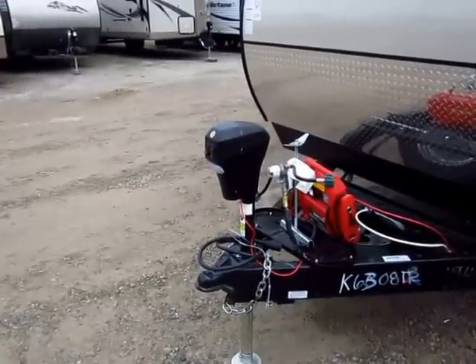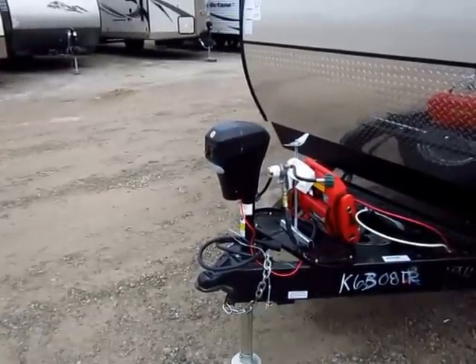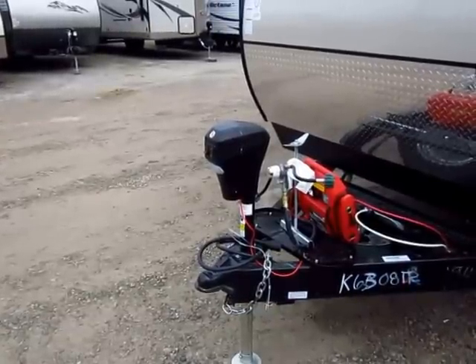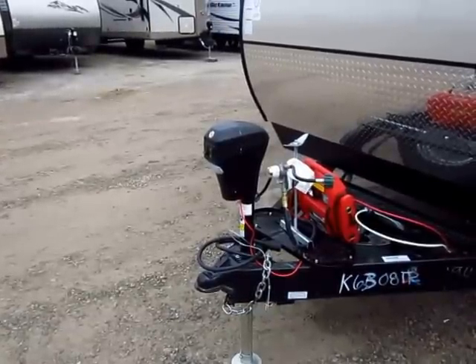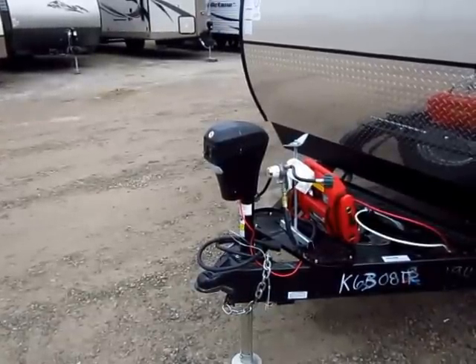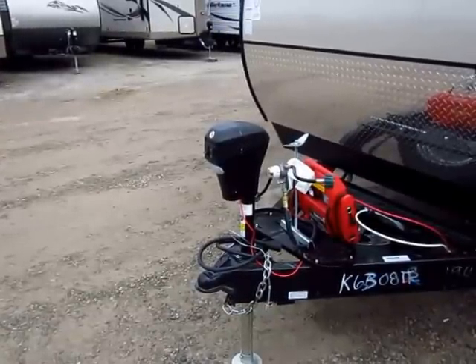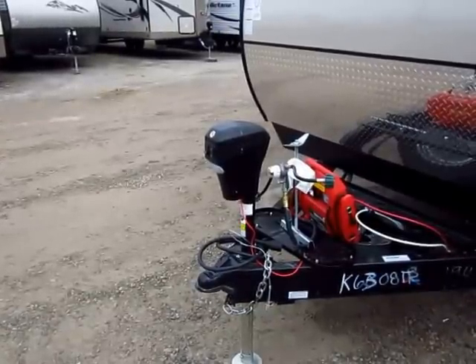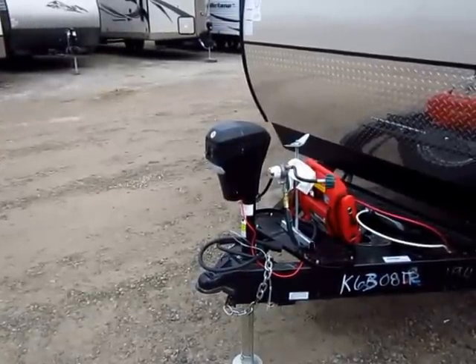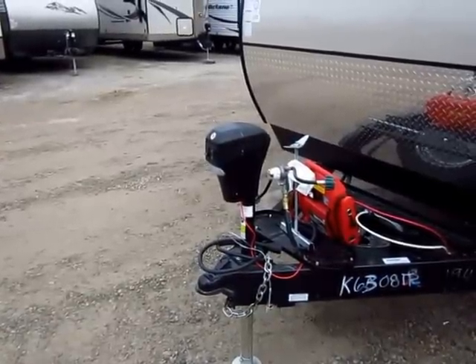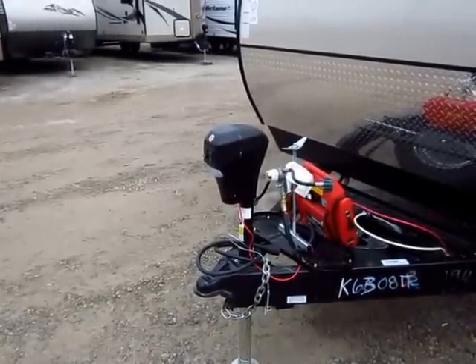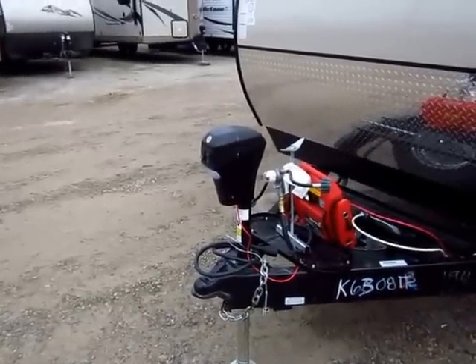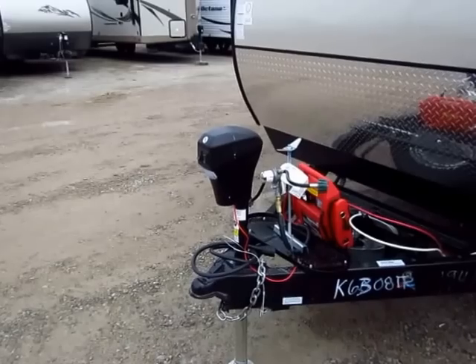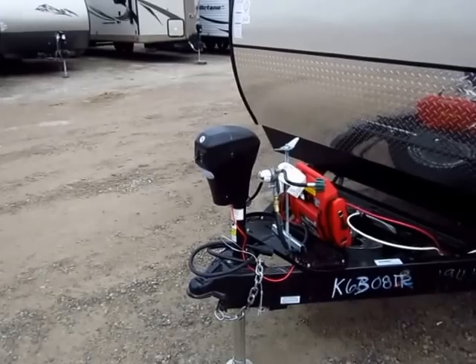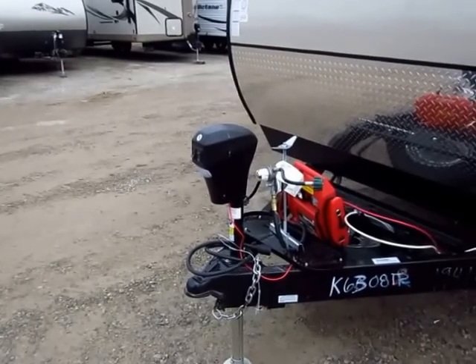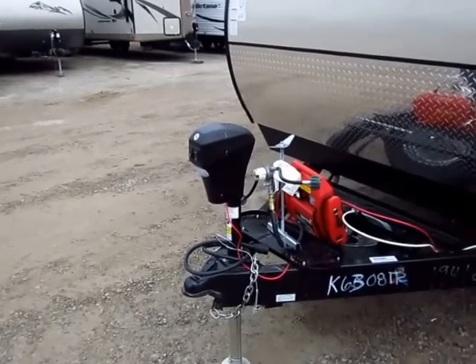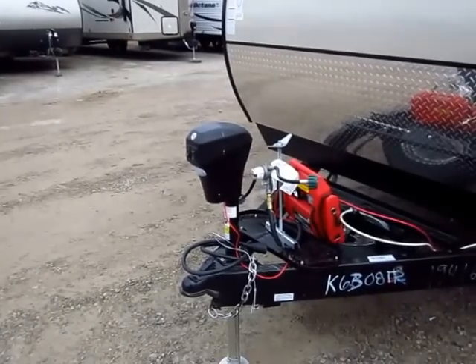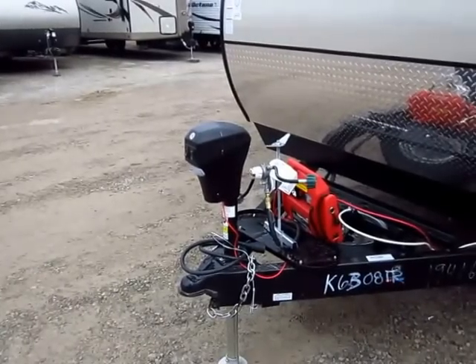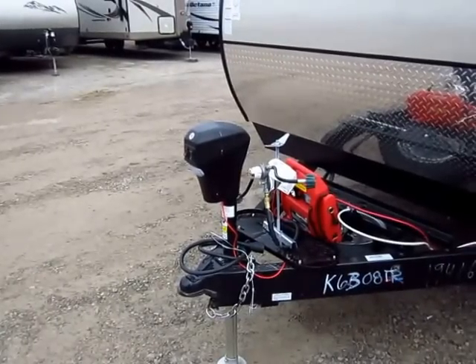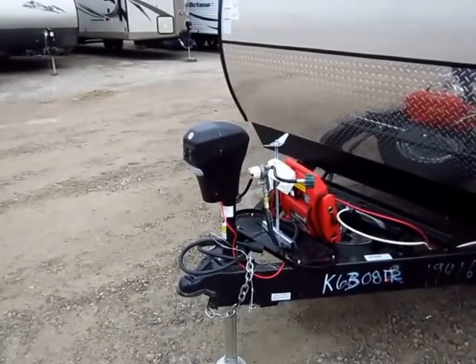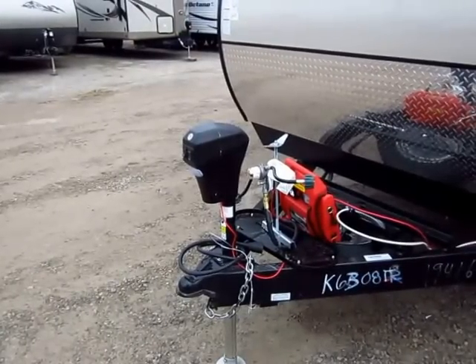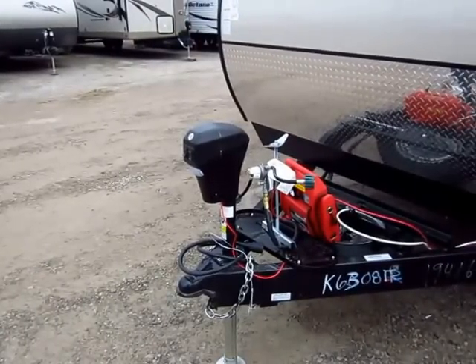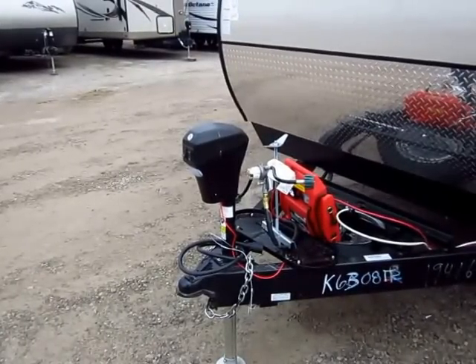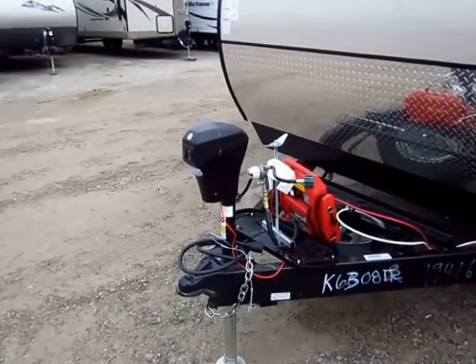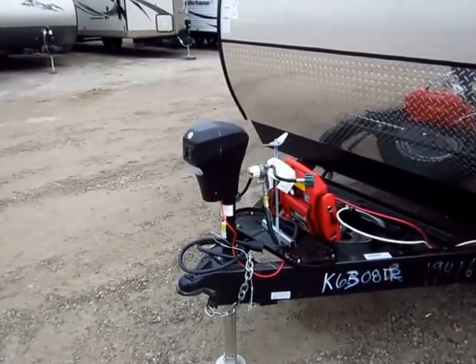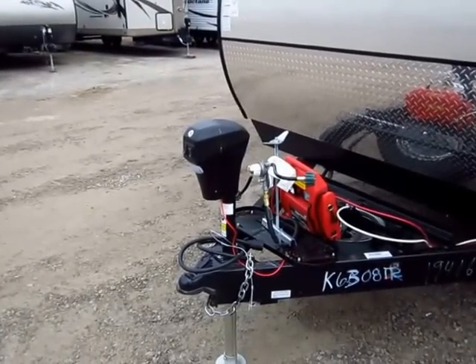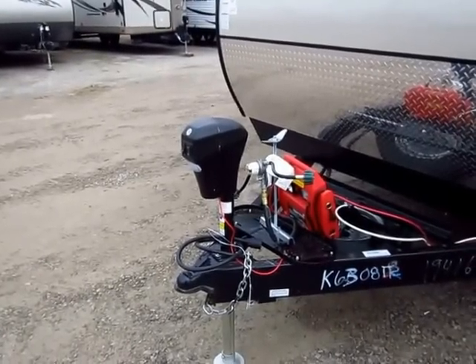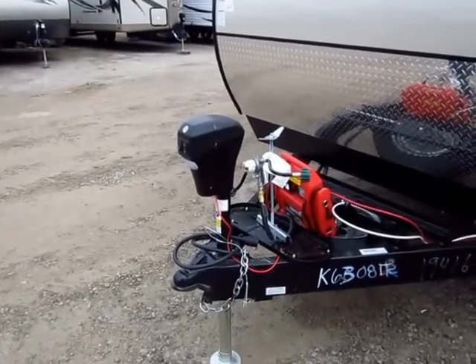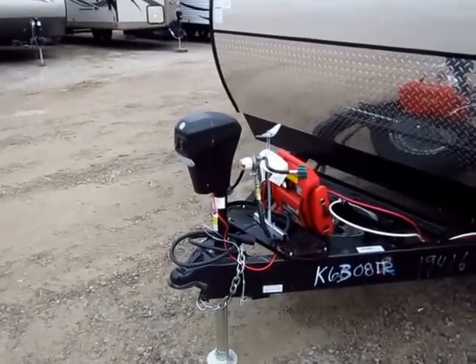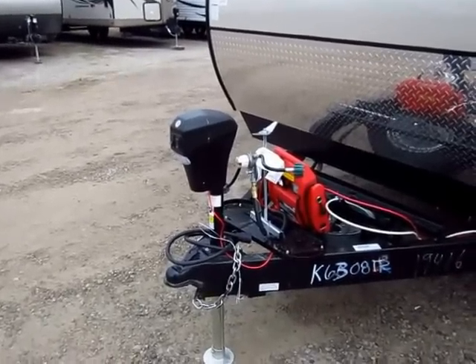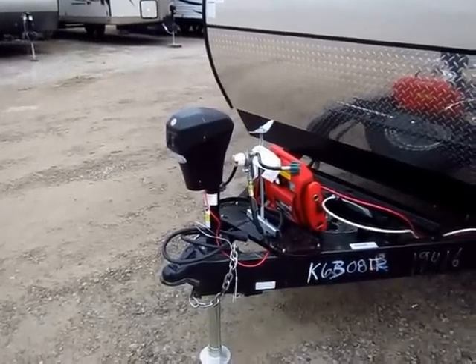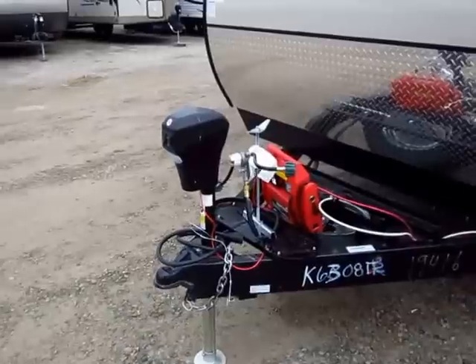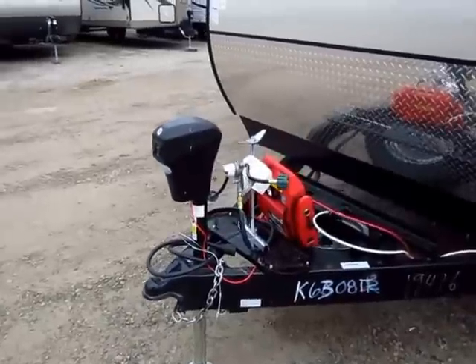Coachman could save a dollar and give you a cheaper tongue jack, but it wouldn't work as fast and it wouldn't be as reliable. Same with the awning.